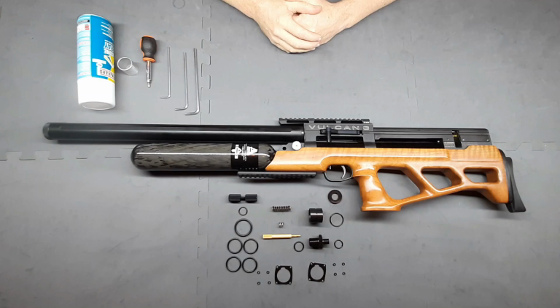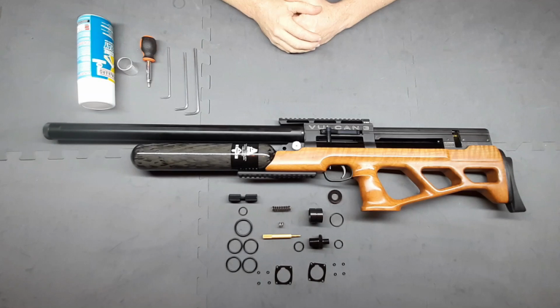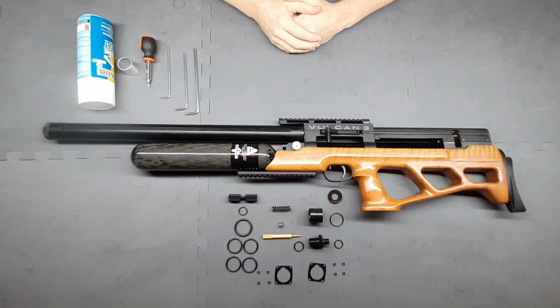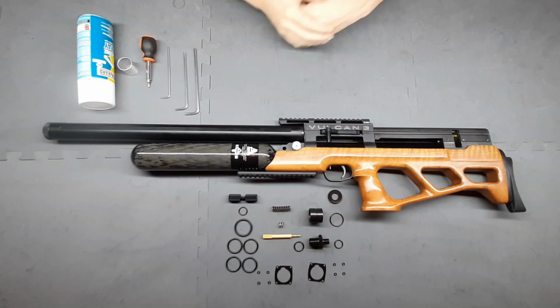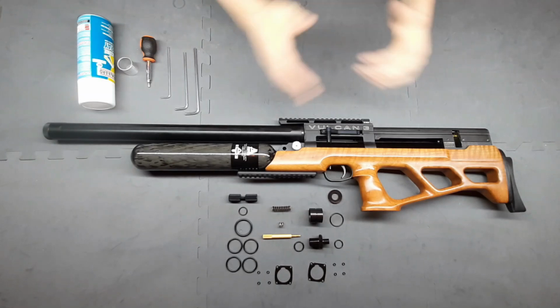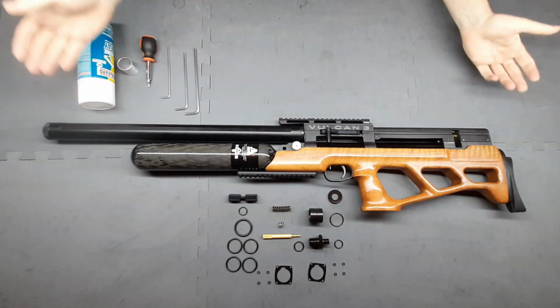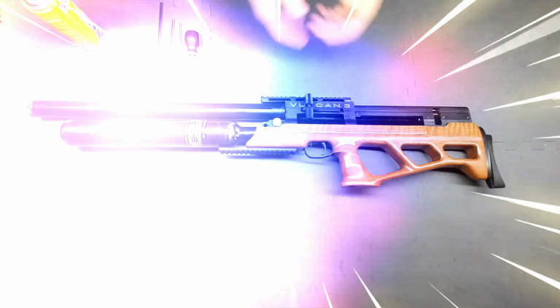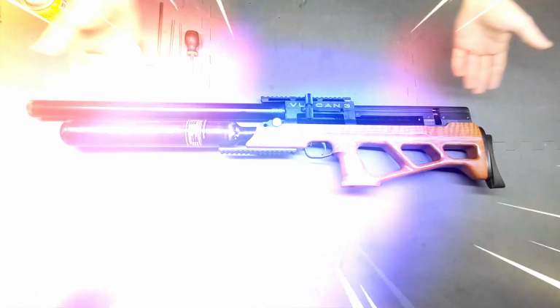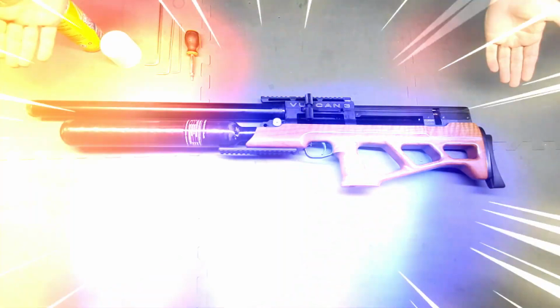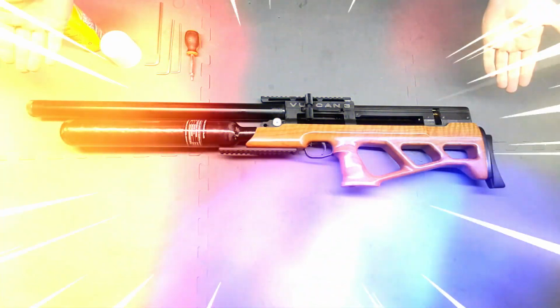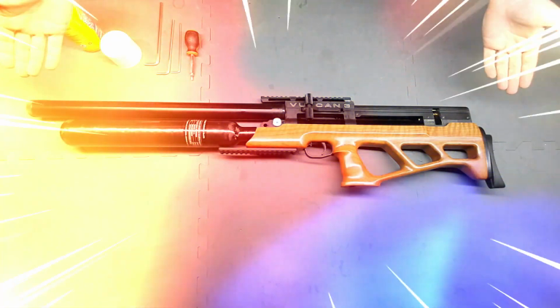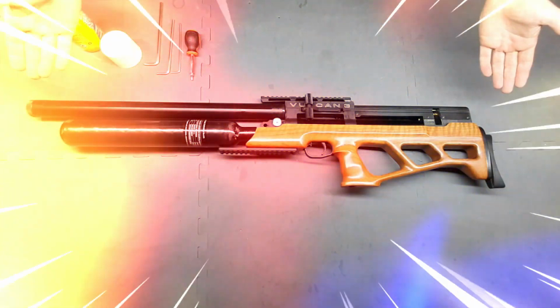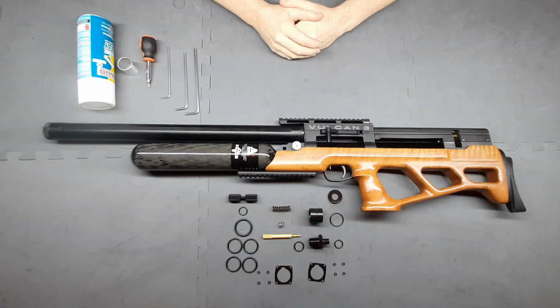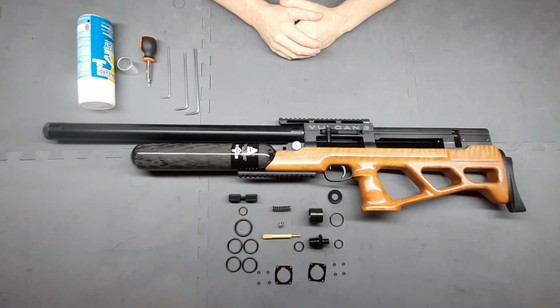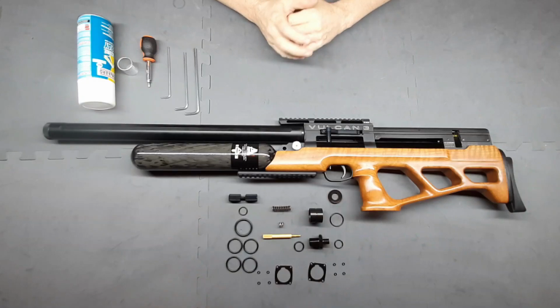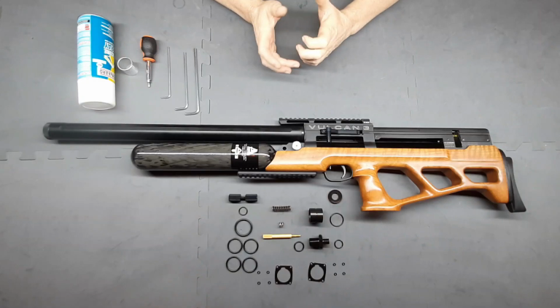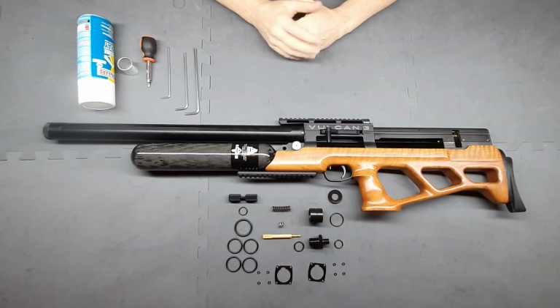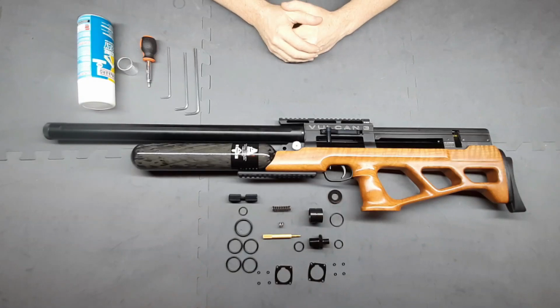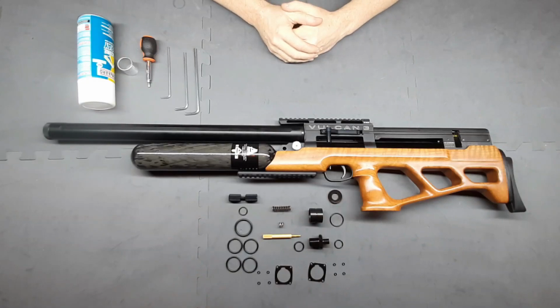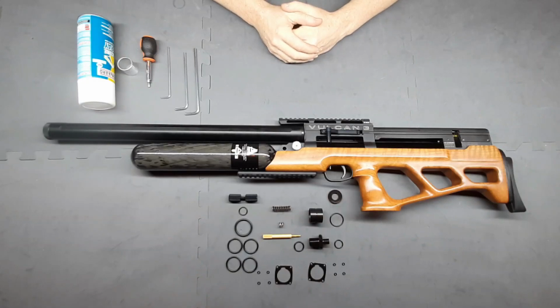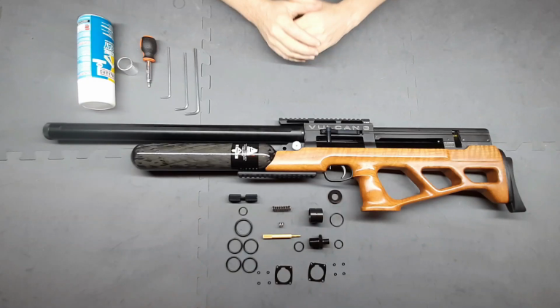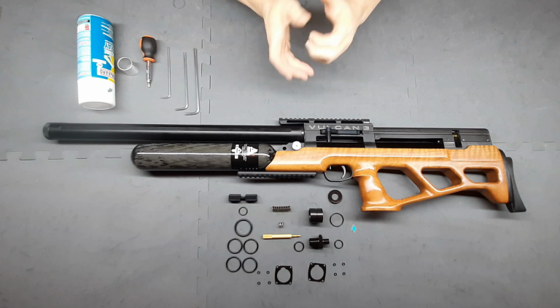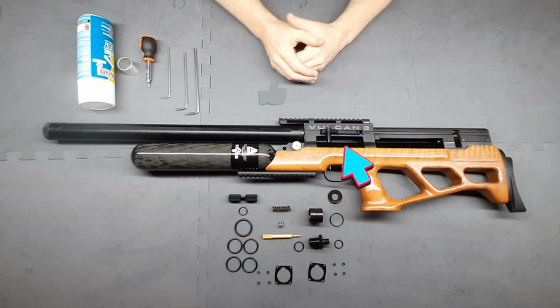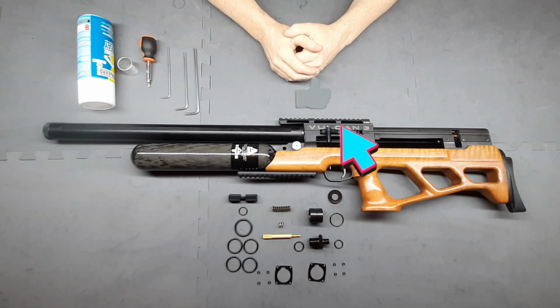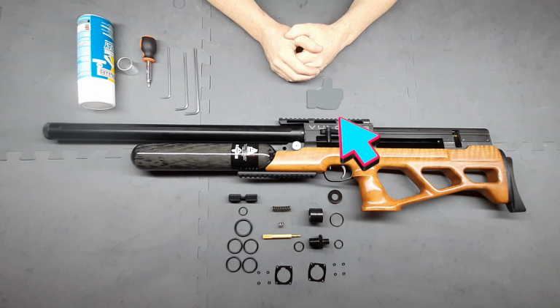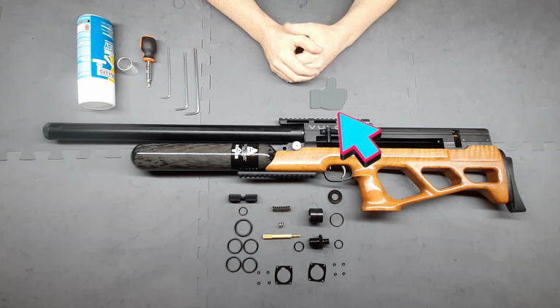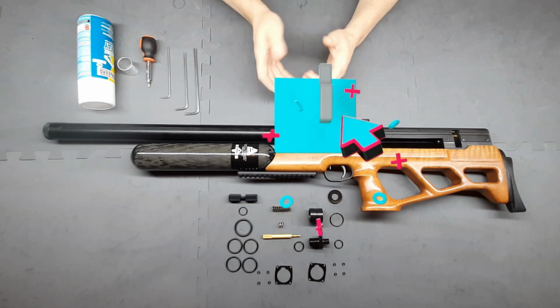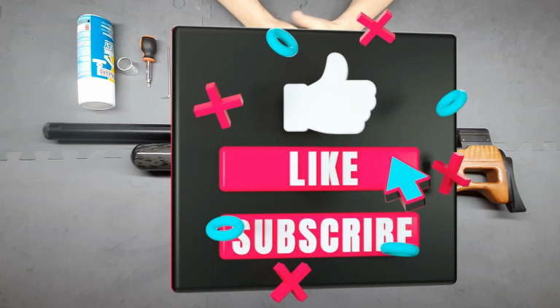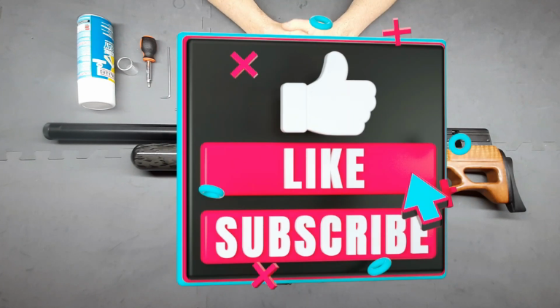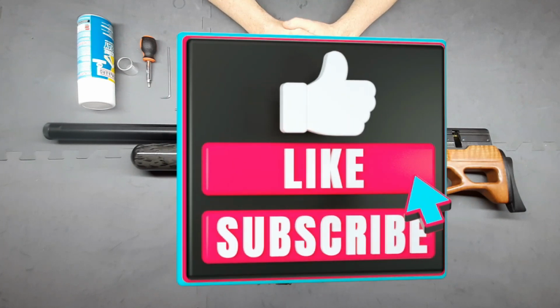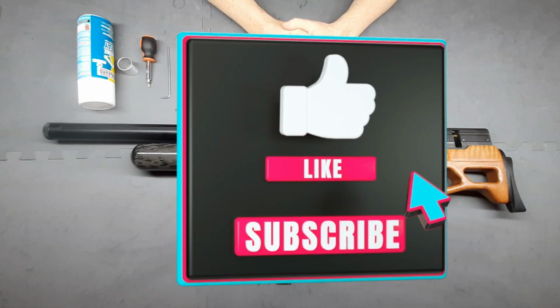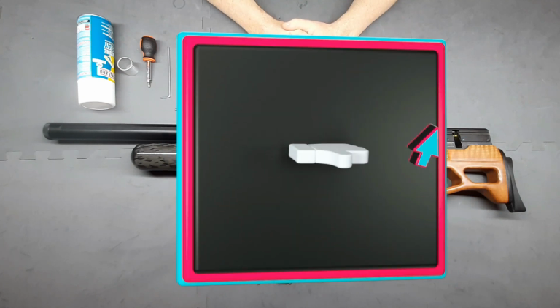Today we're gonna go from this to this. Welcome back to African Air Wardens. Today we're gonna be installing the Gen 2 upgrade kit for the Vulcan 3 from African Air Wardens.